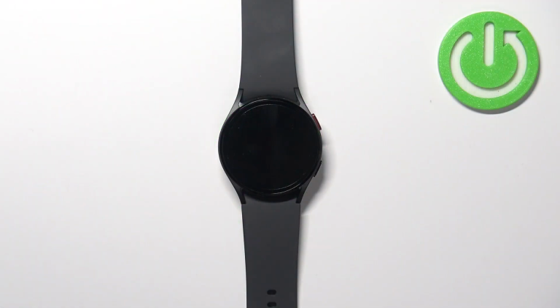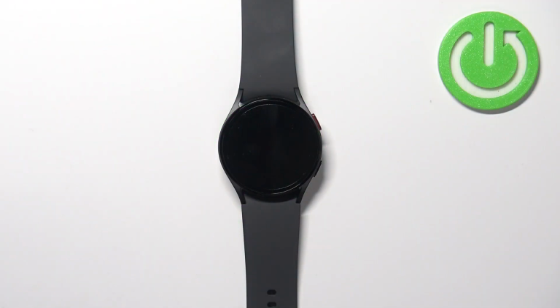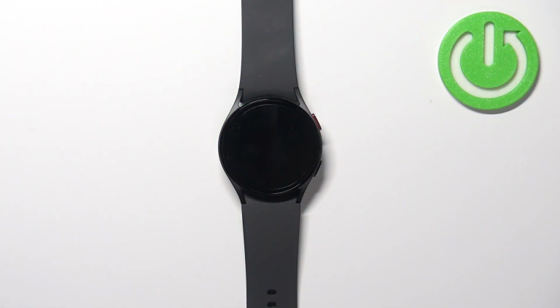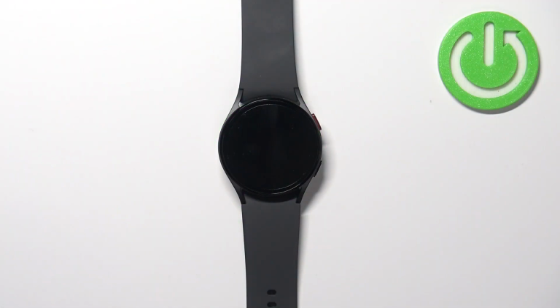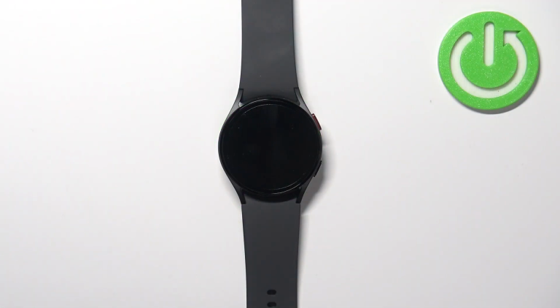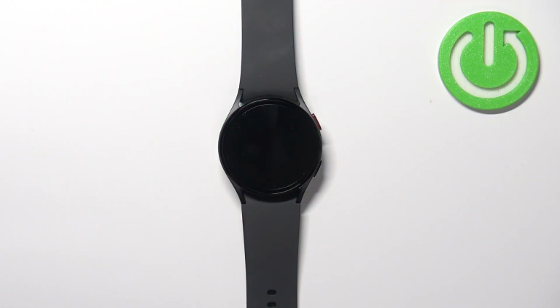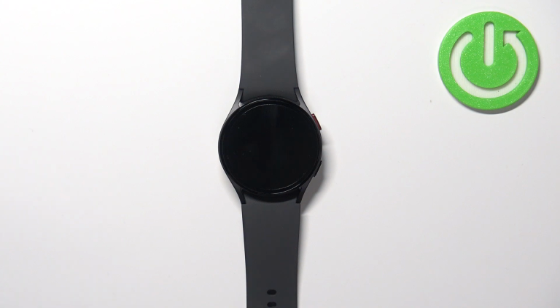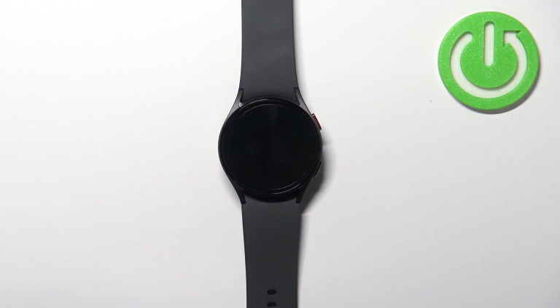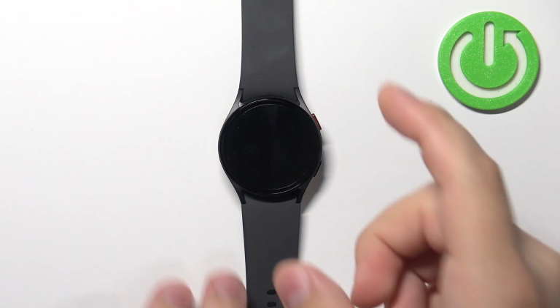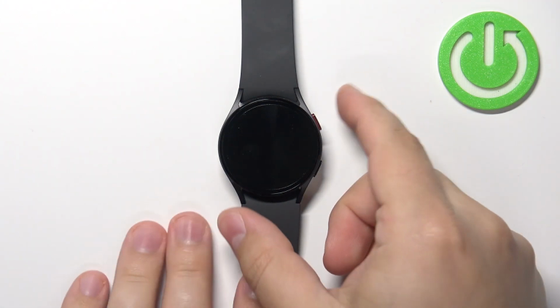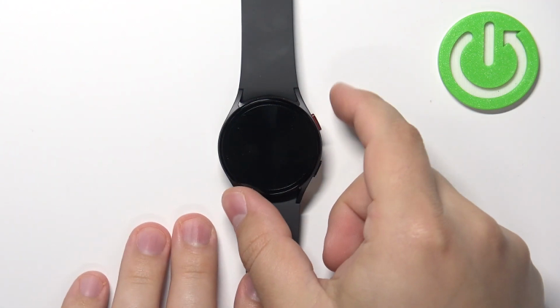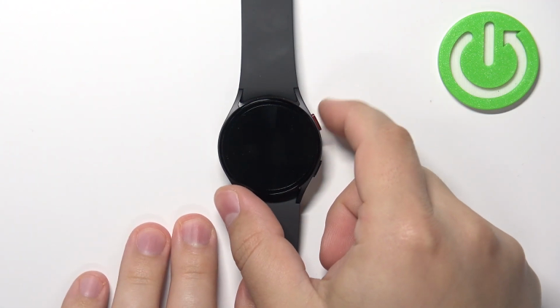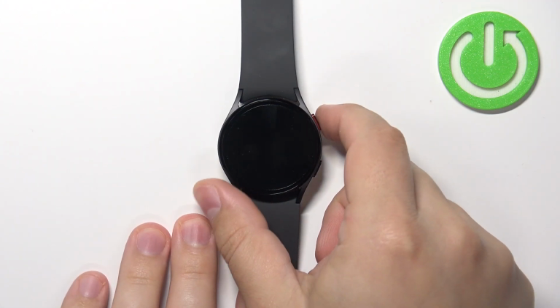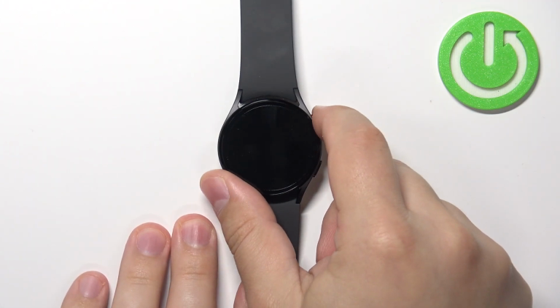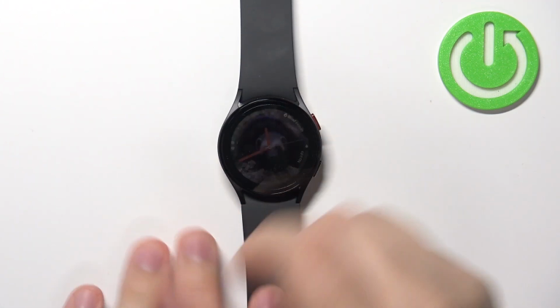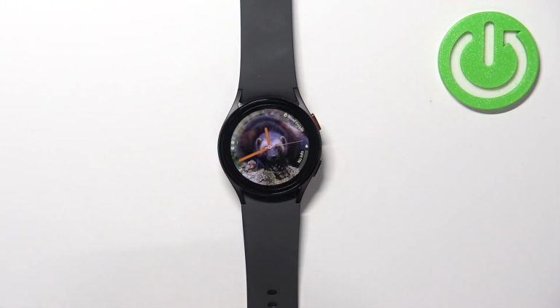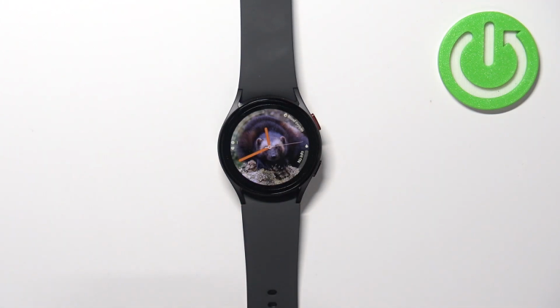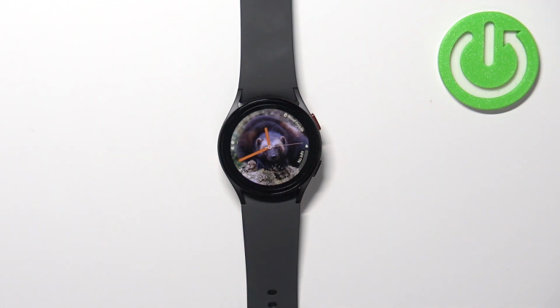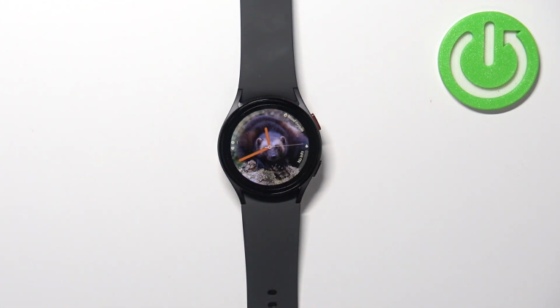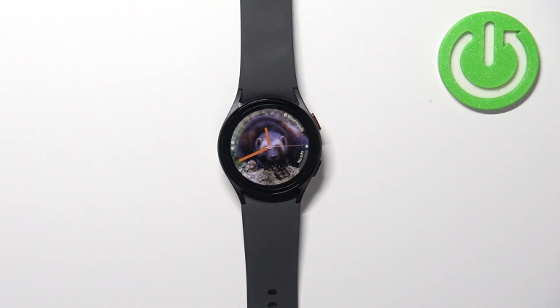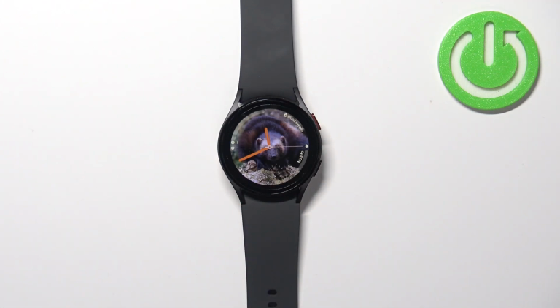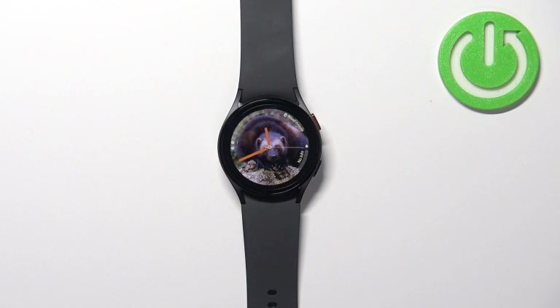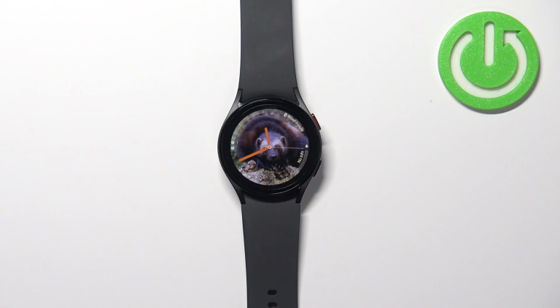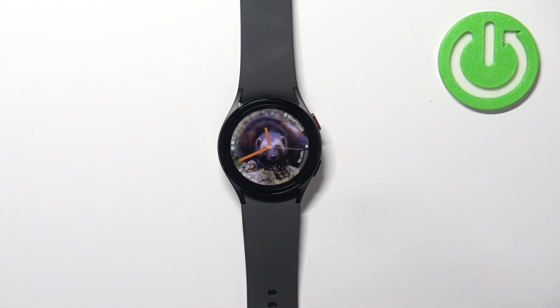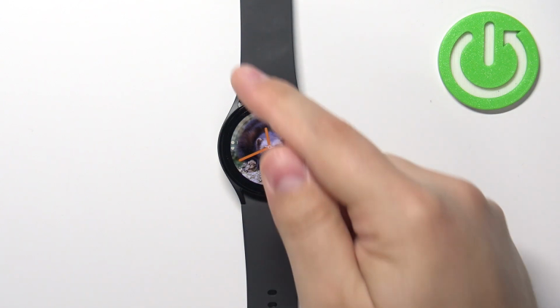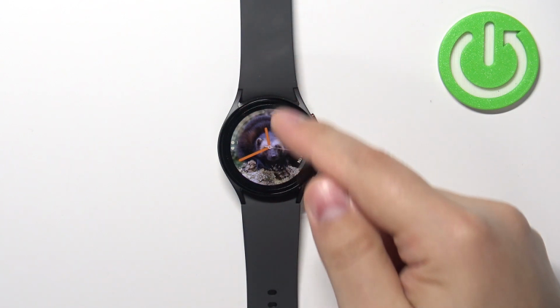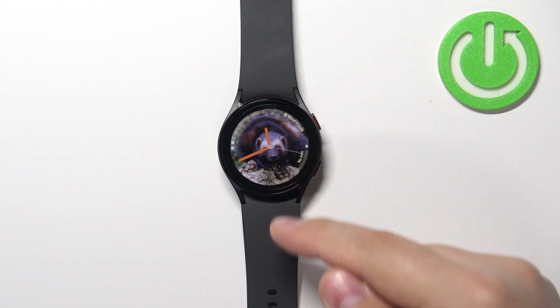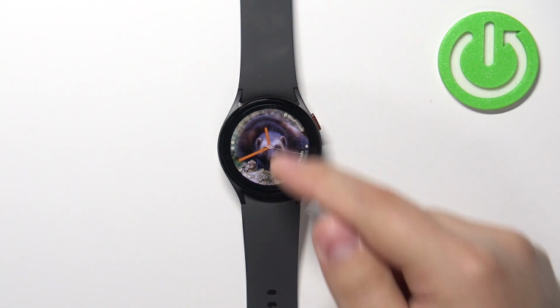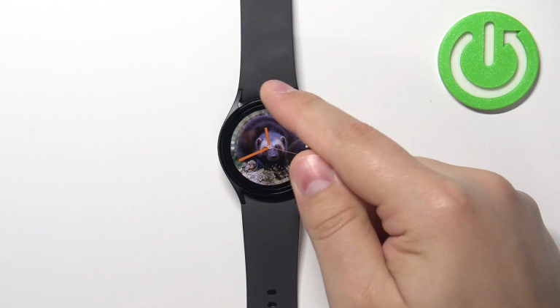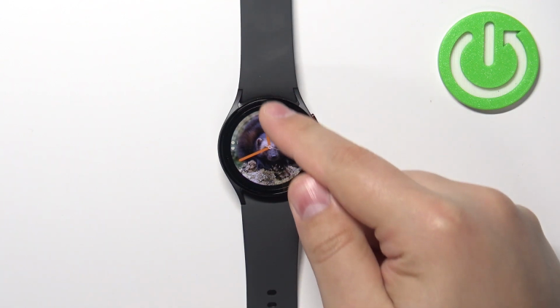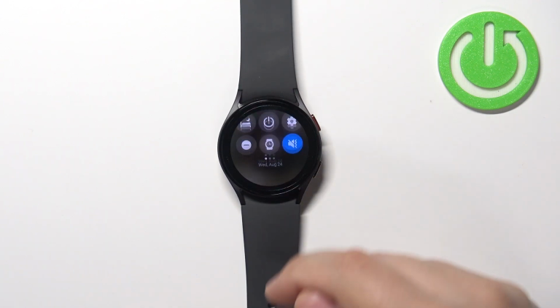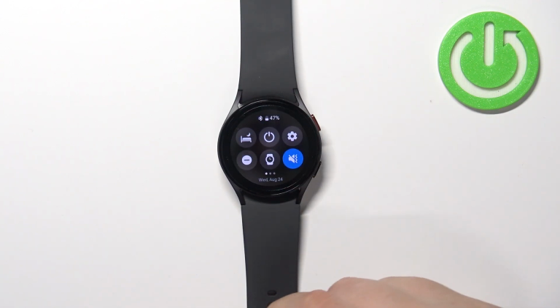First we need to wake up the screen on our watch and you can do it by pressing the home button. After you wake up the screen on your watch you can swipe down from the top of the screen to open the quick panel.